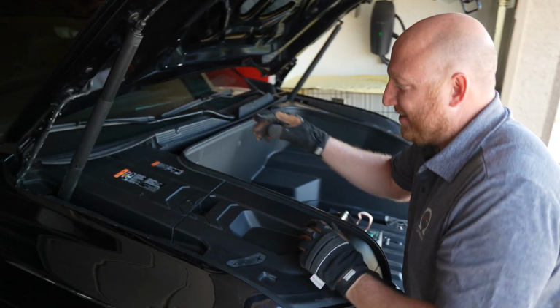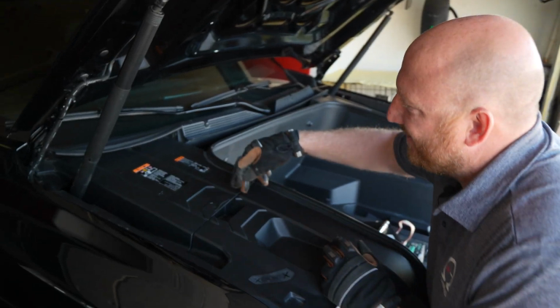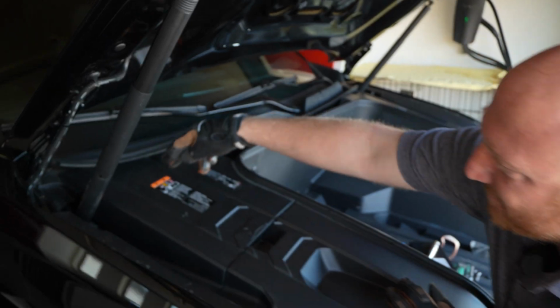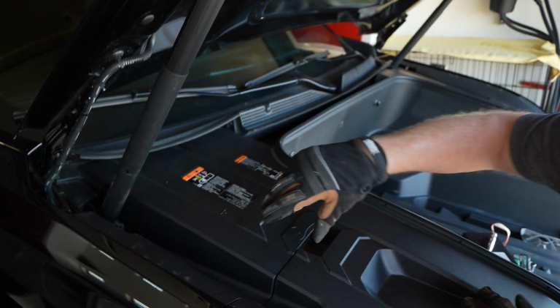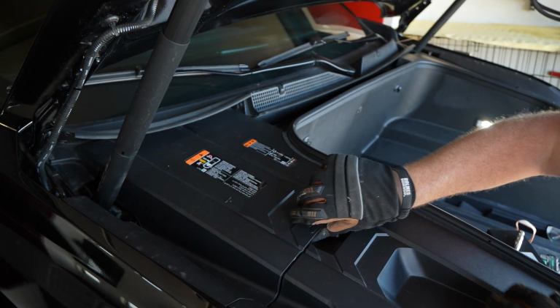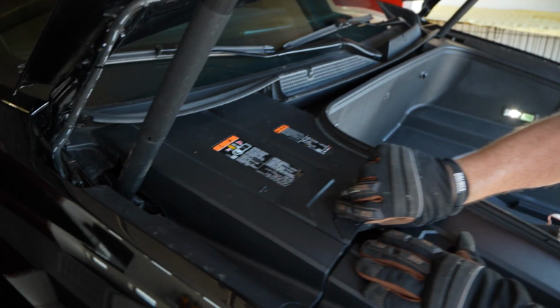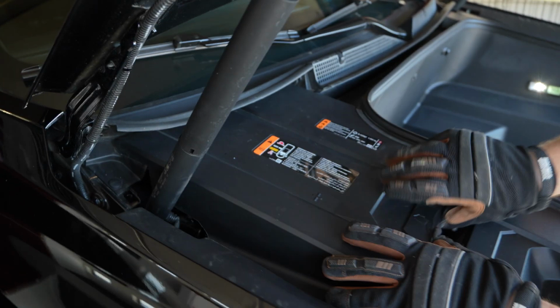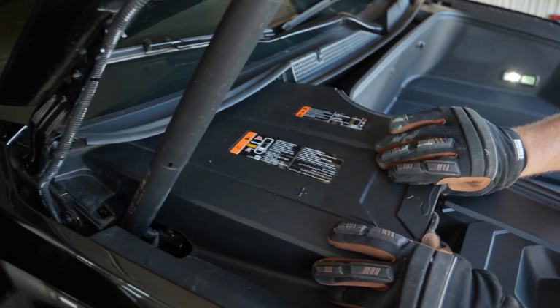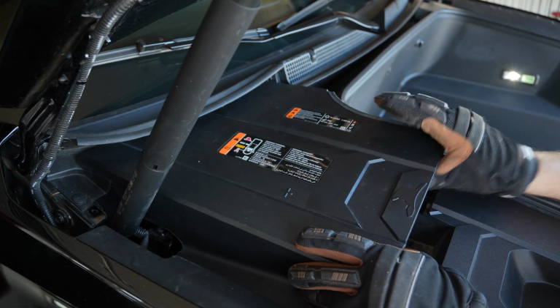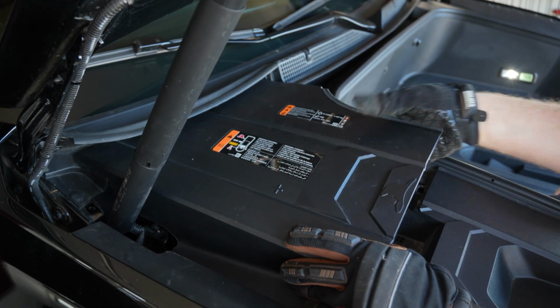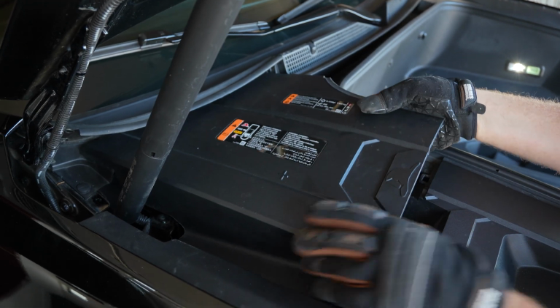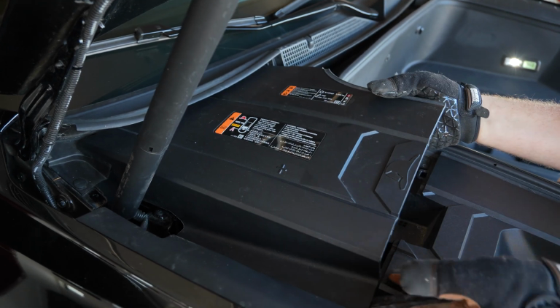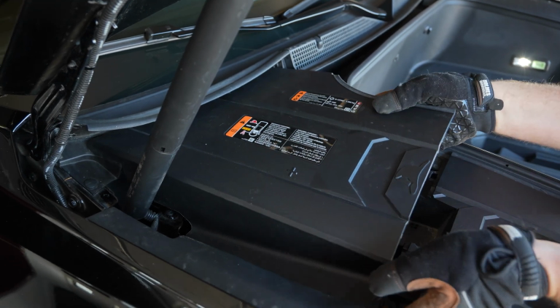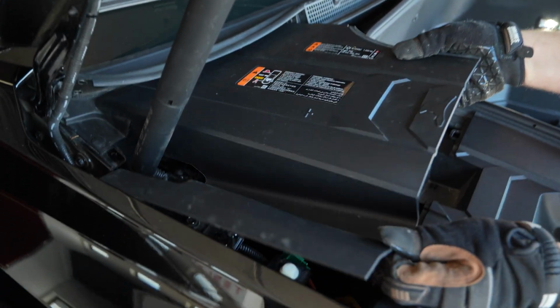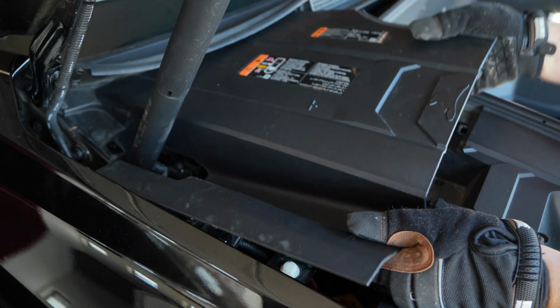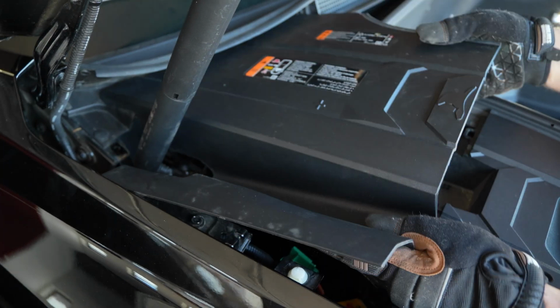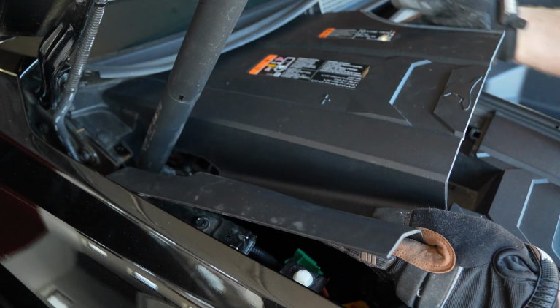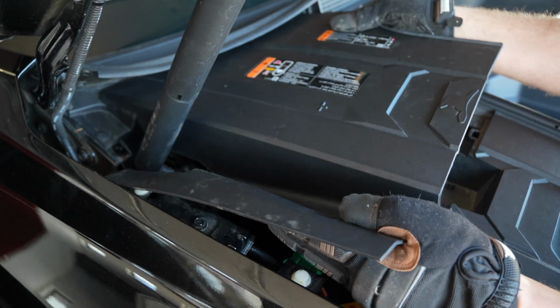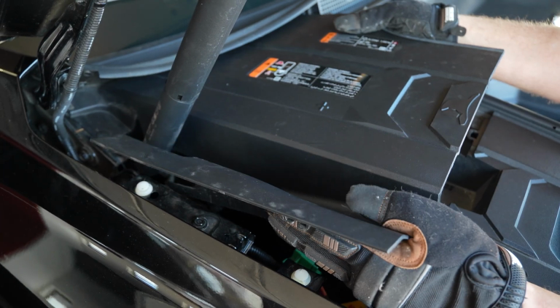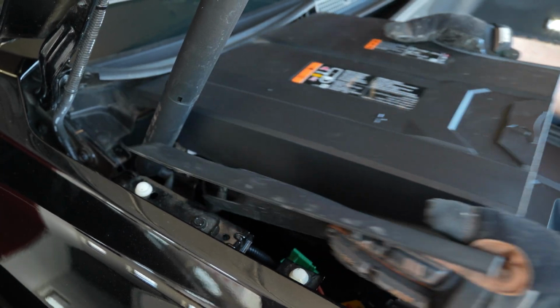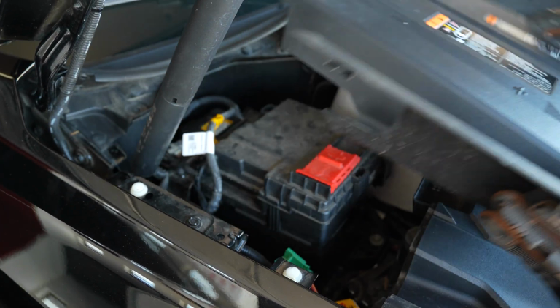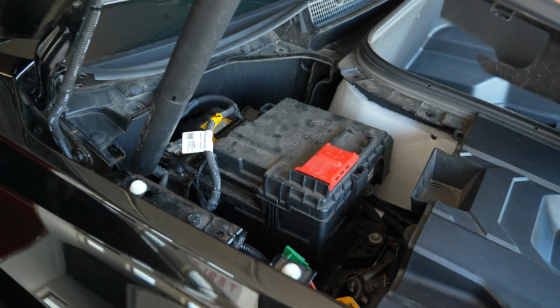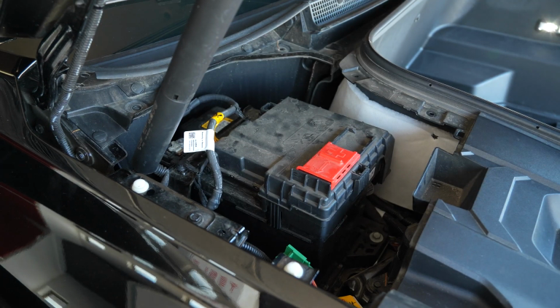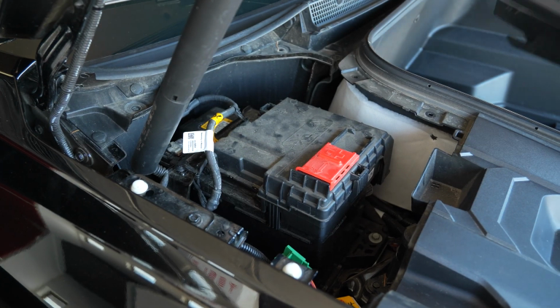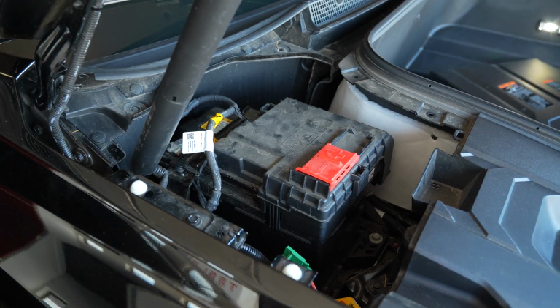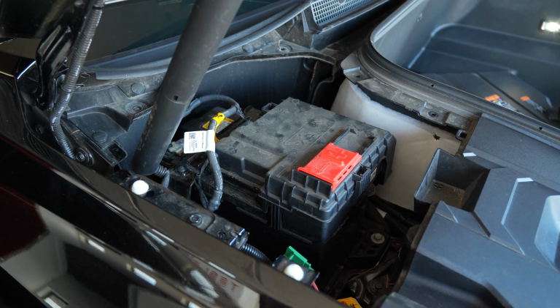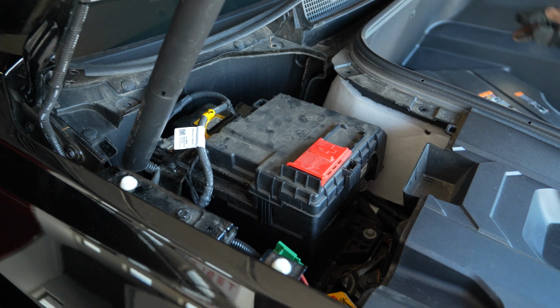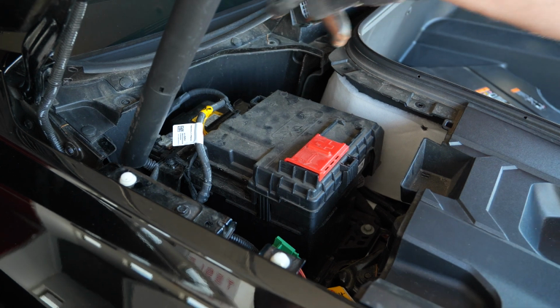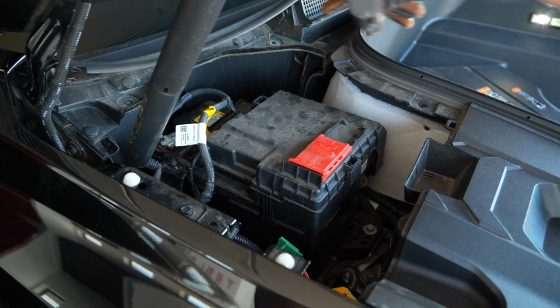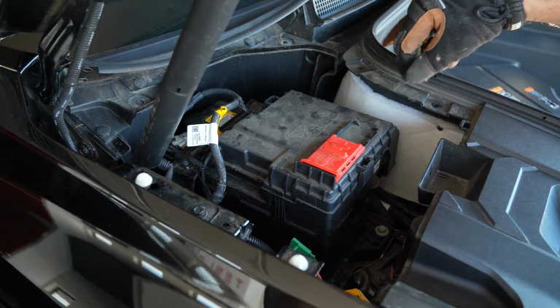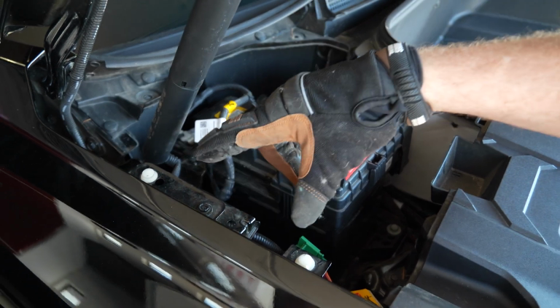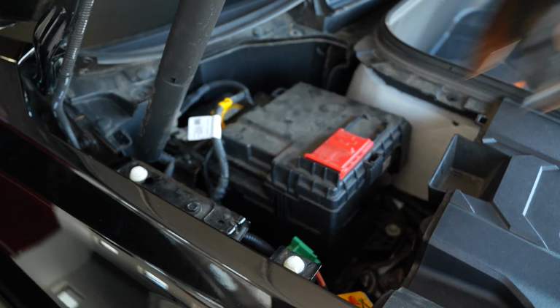Let's get into it. Let's remove this panel first, which is the 12-volt battery access cover. It is all clips and they all pull straight up — there's two up there, two over here, and two over here.